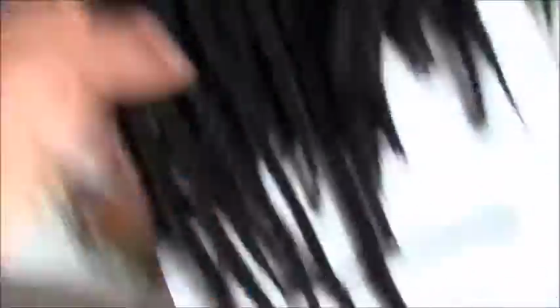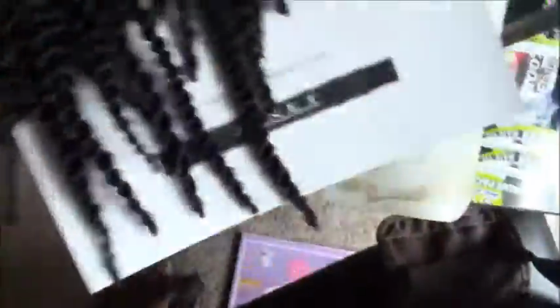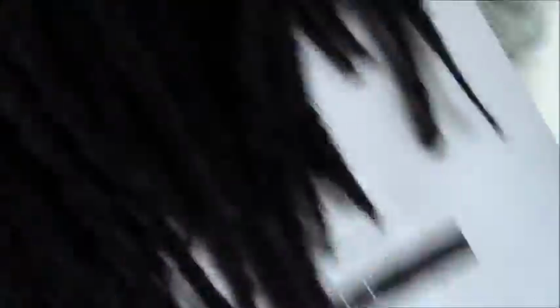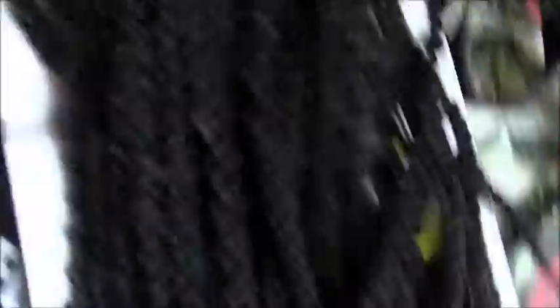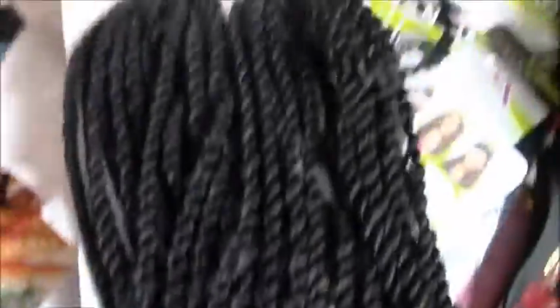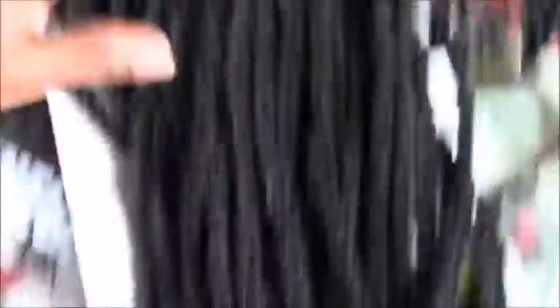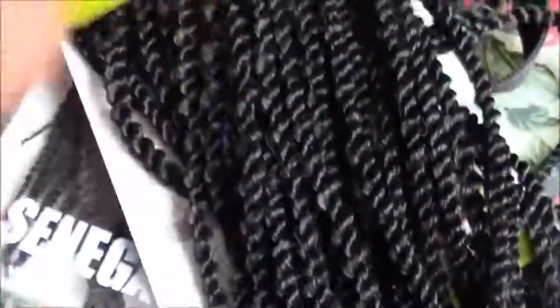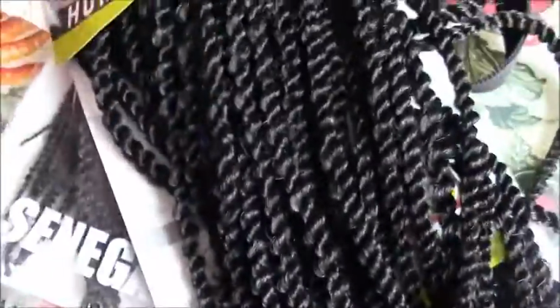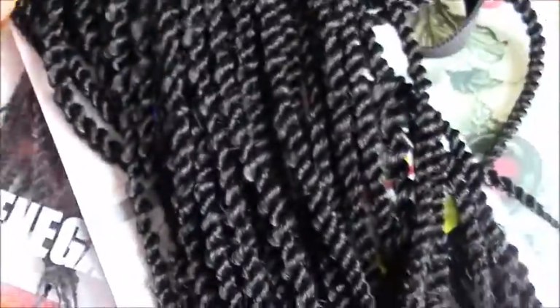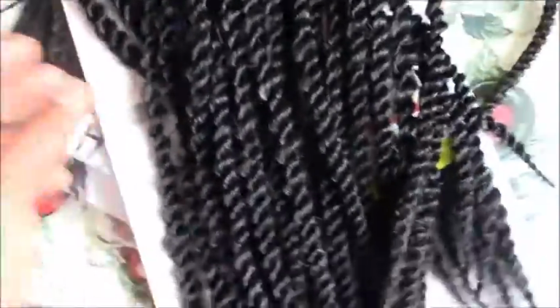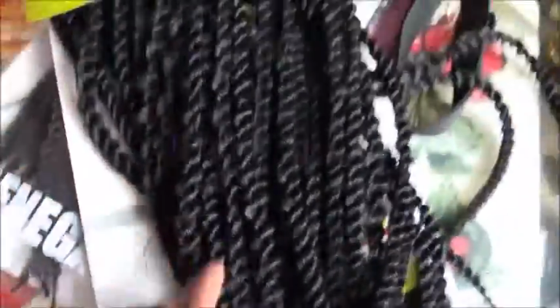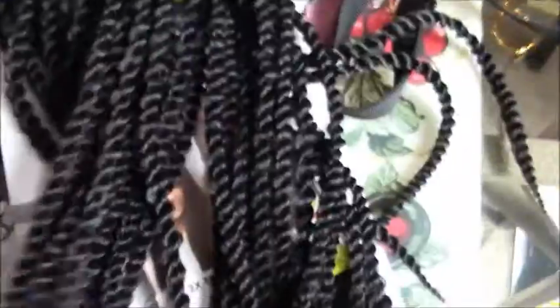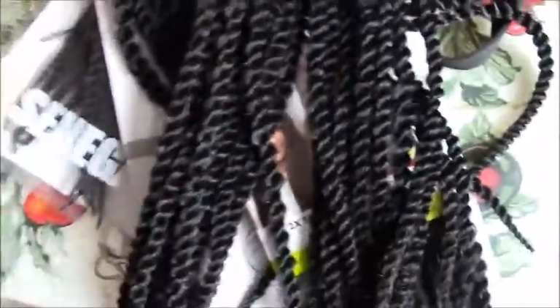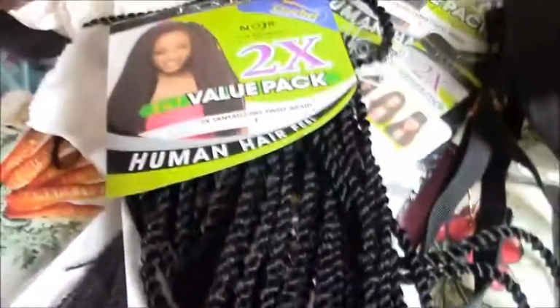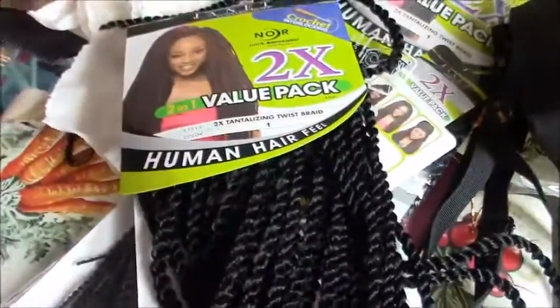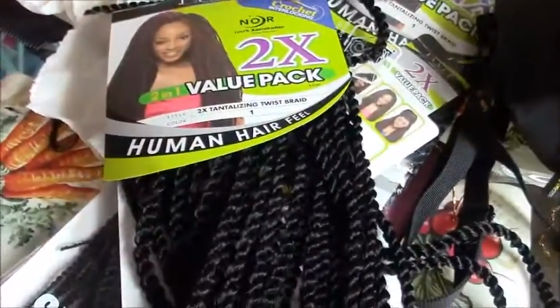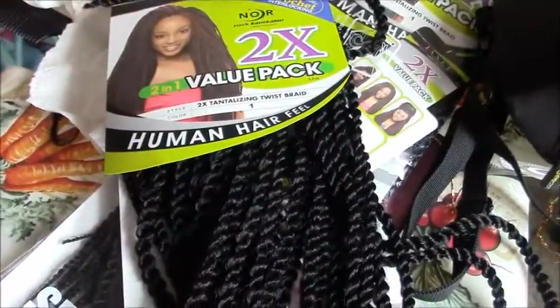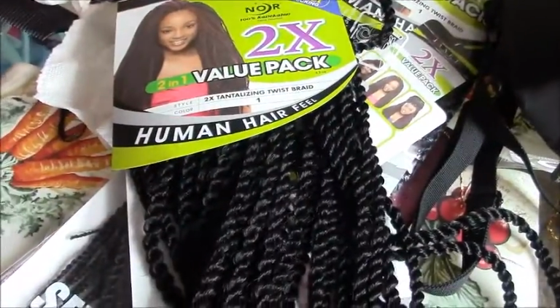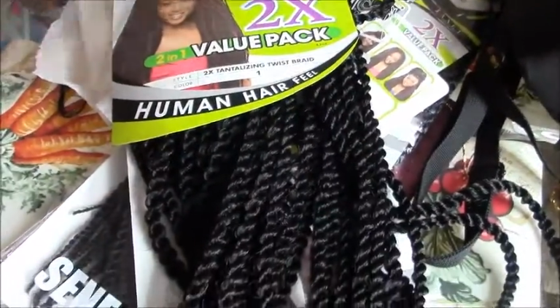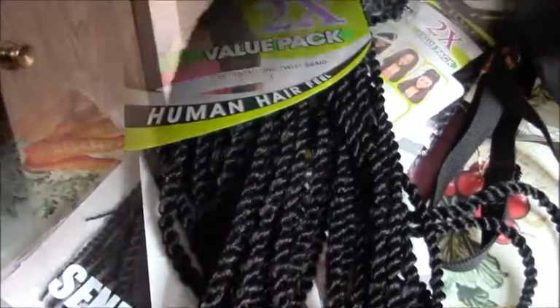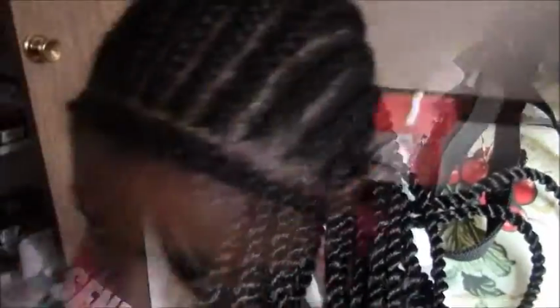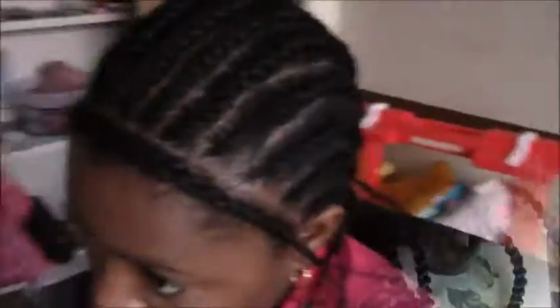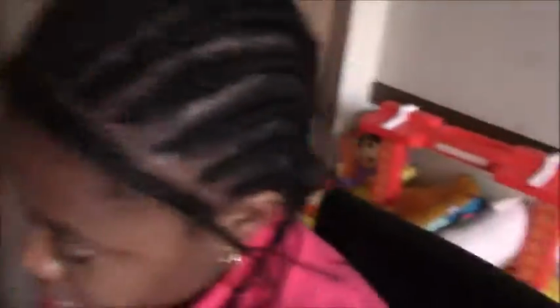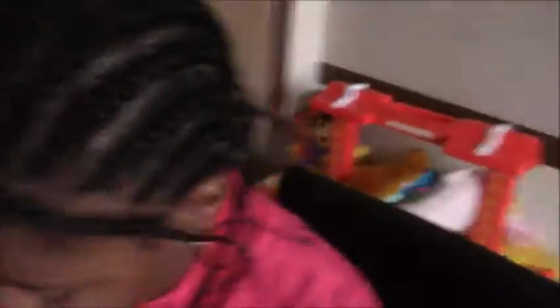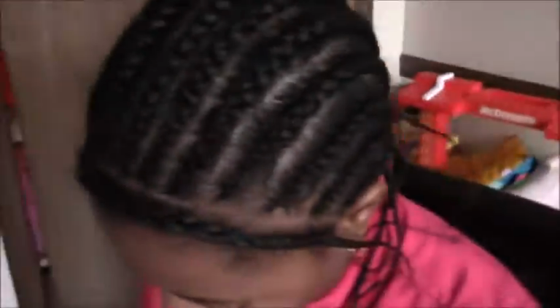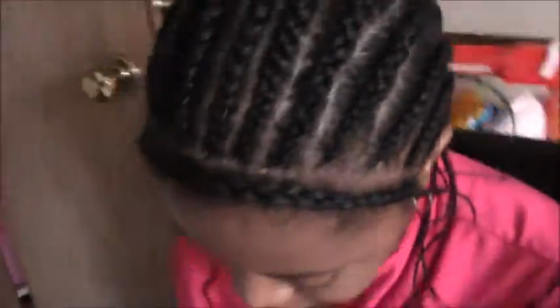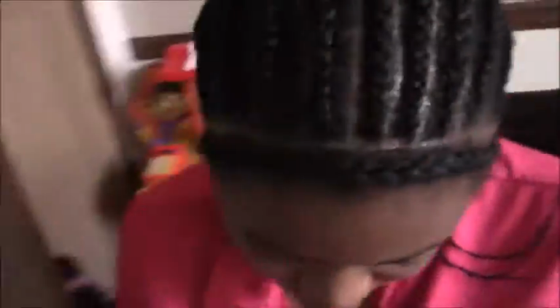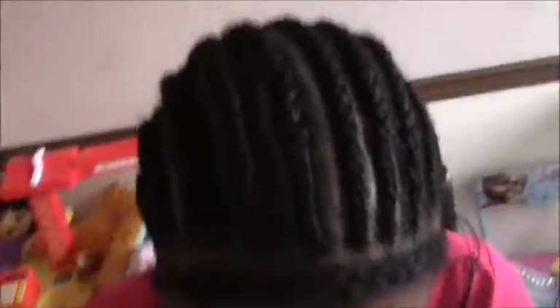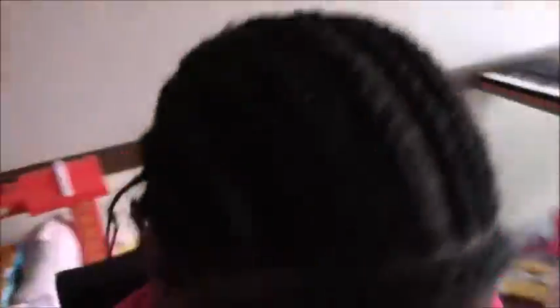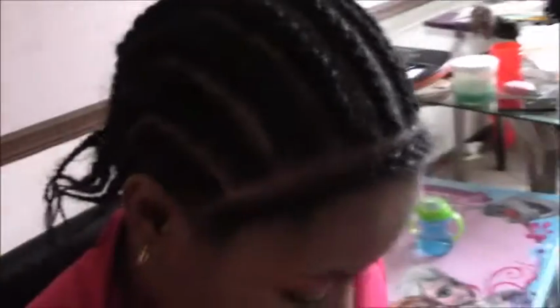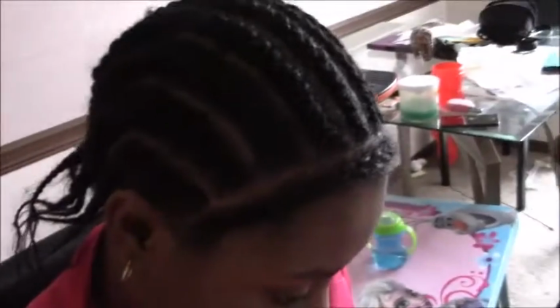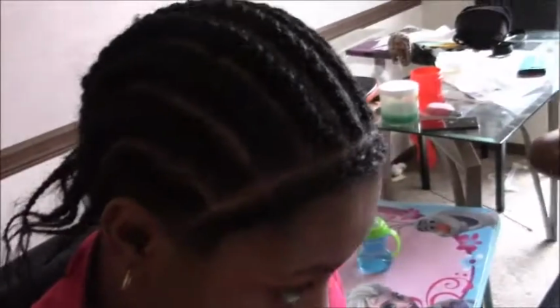It is in color 1 and it is in style 2x Senegalese twist braid. This was the cornrow base I had before the crochet.